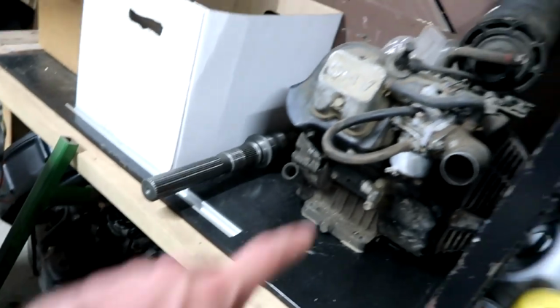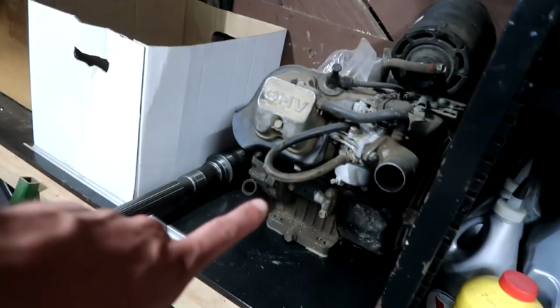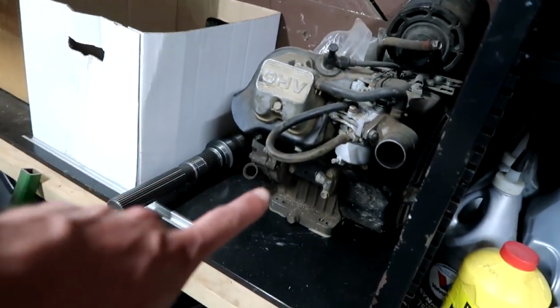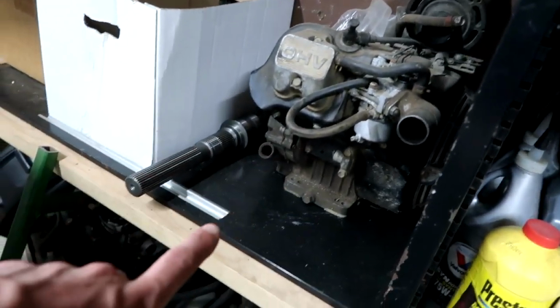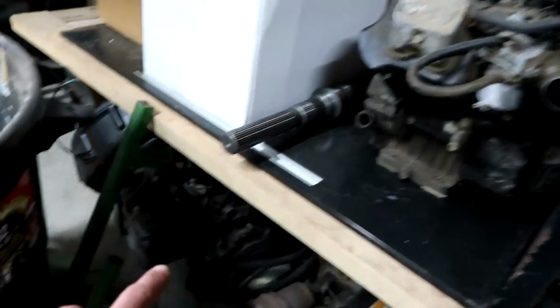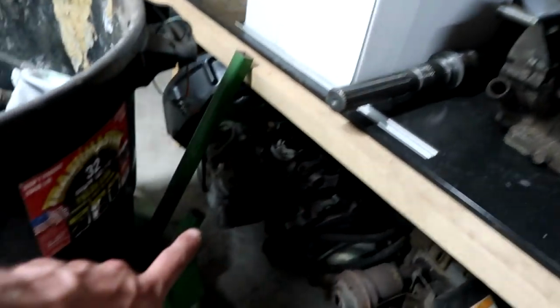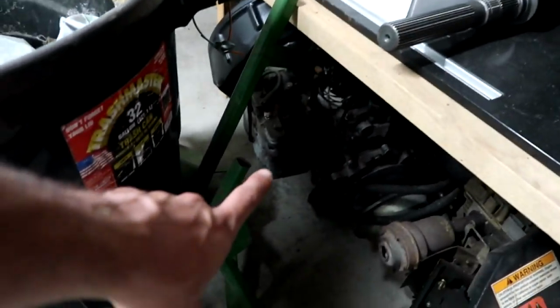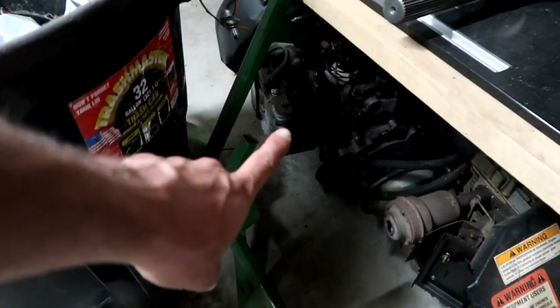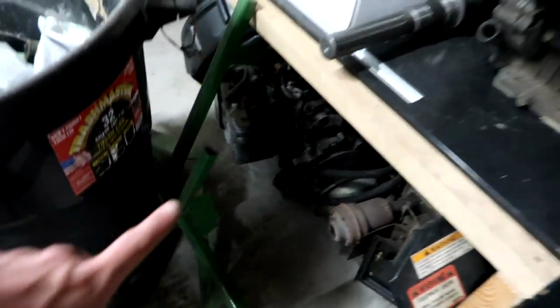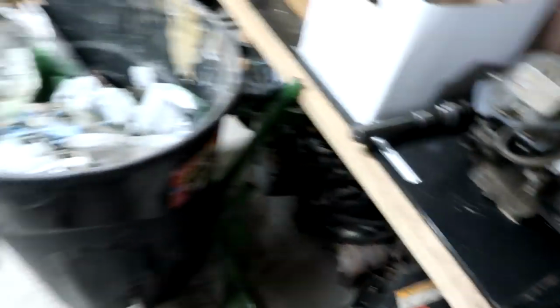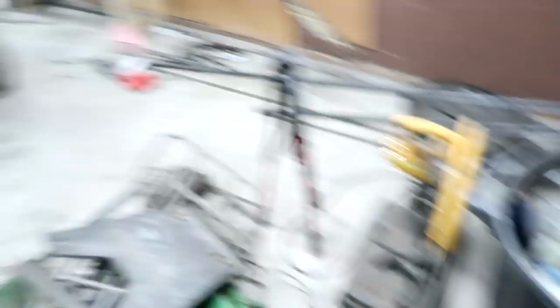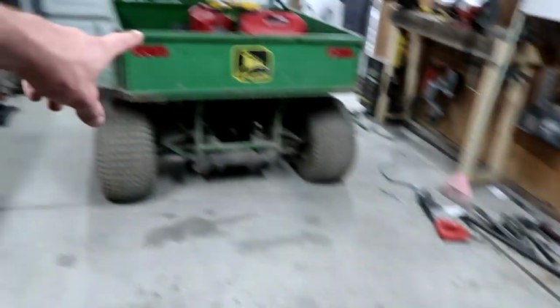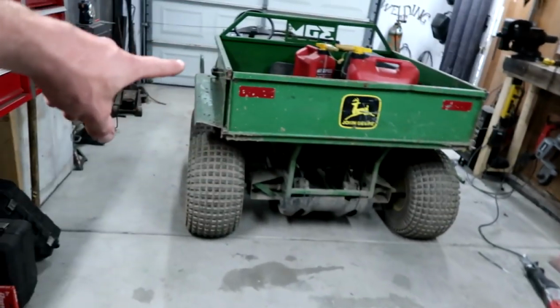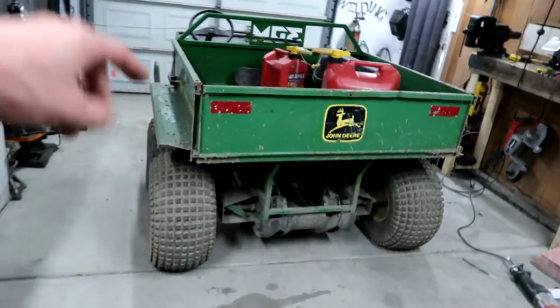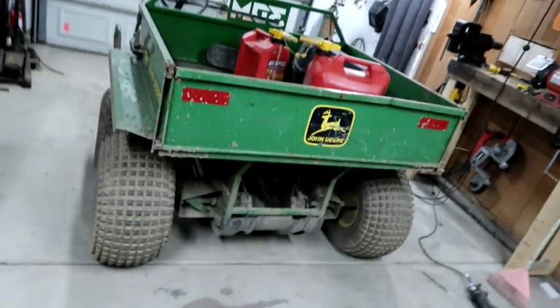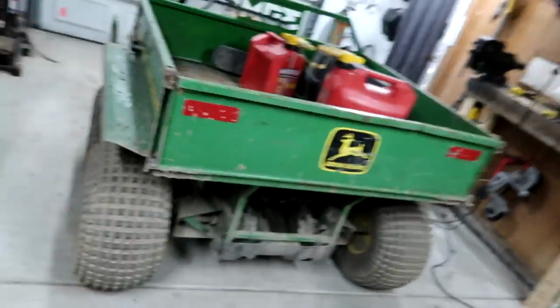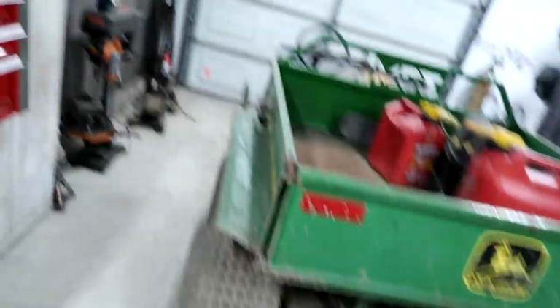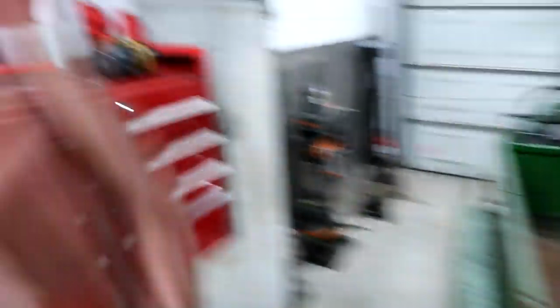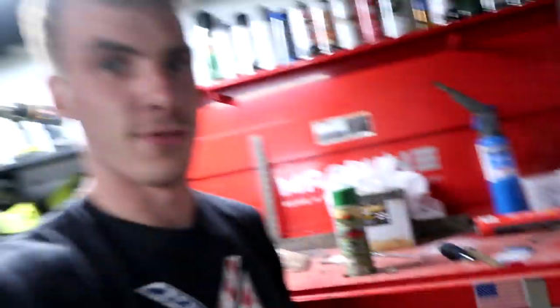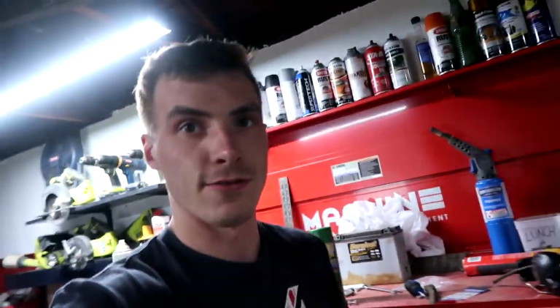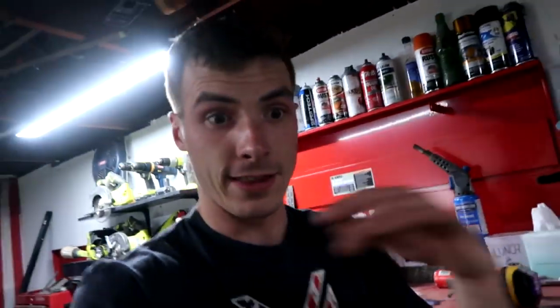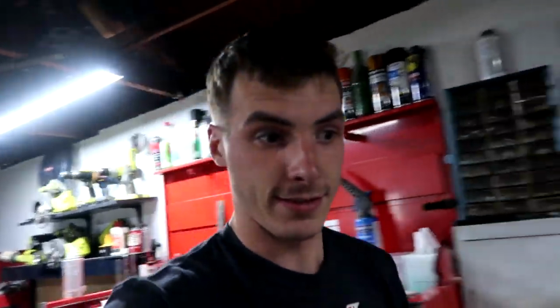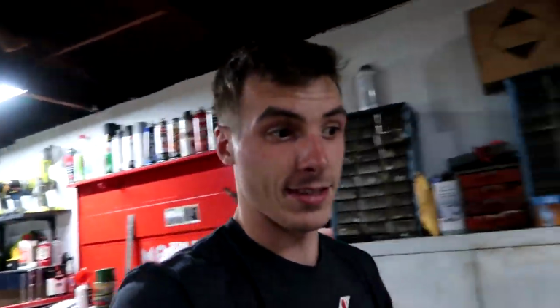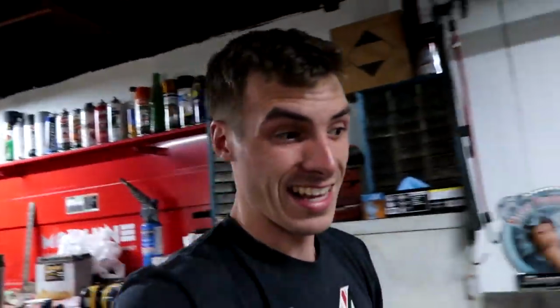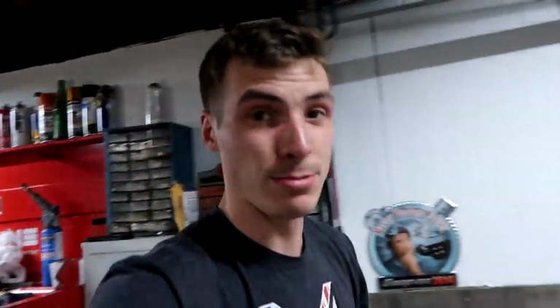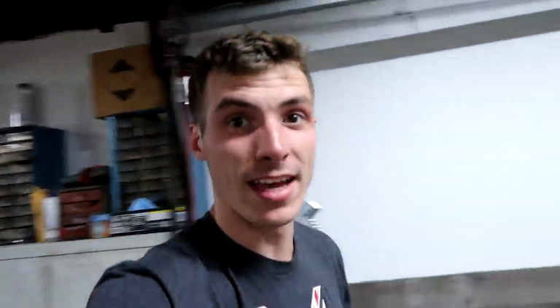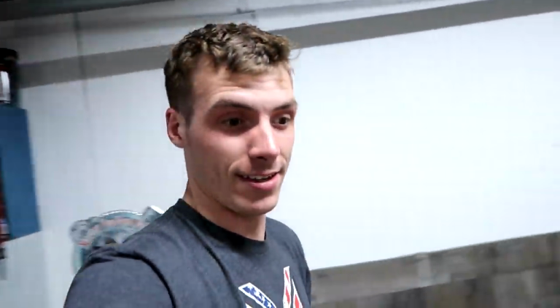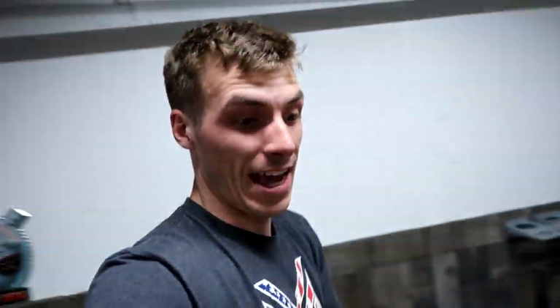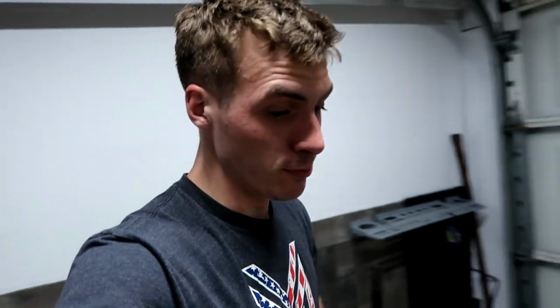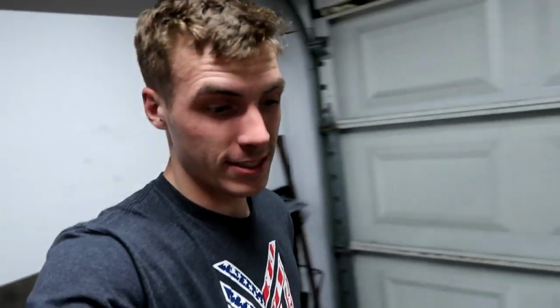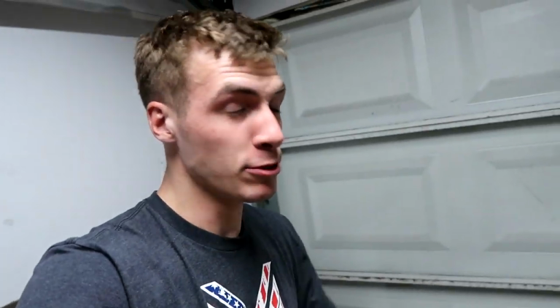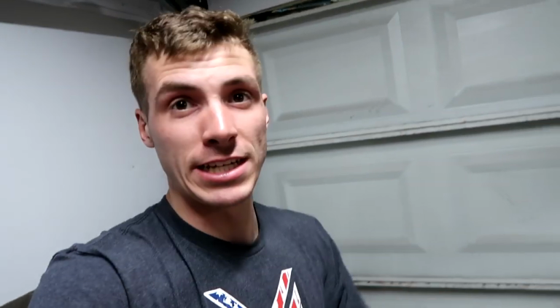This is the original Gator engine, Gator engine 2.0, and then we have Gator engine number three, which has not let us down for anything. This thing is an absolute tank, absolute beast, absolute machine.